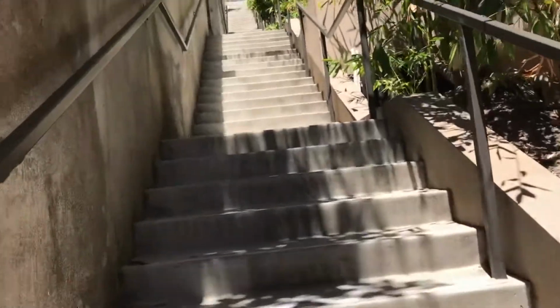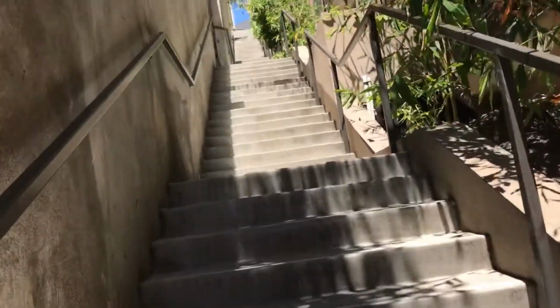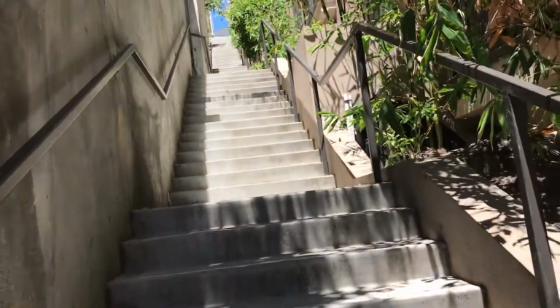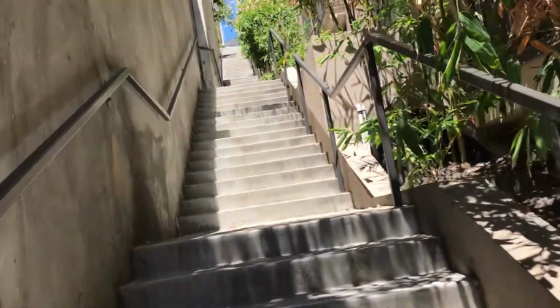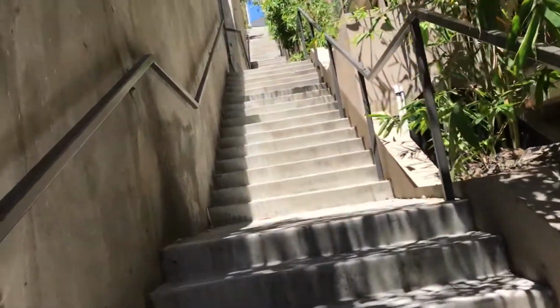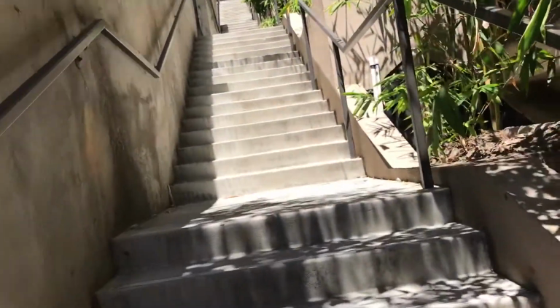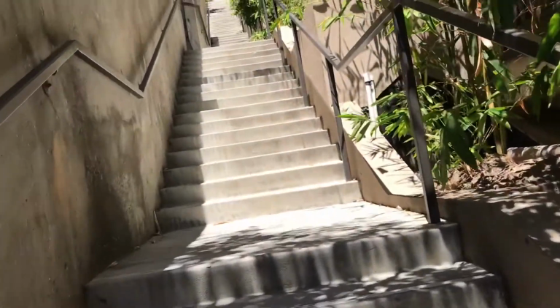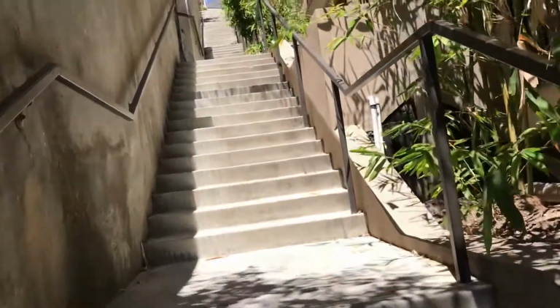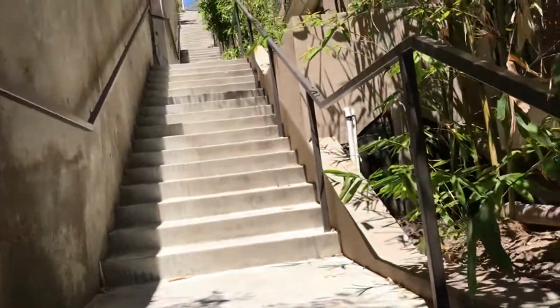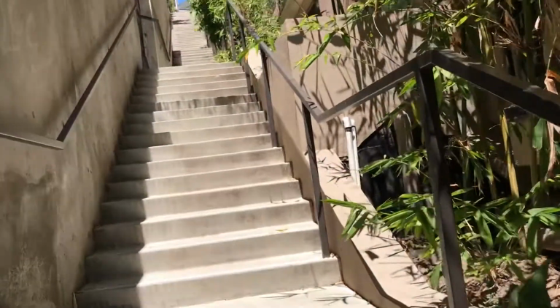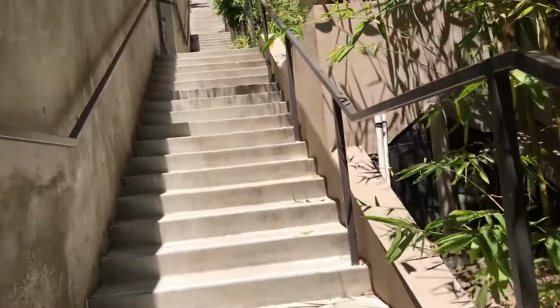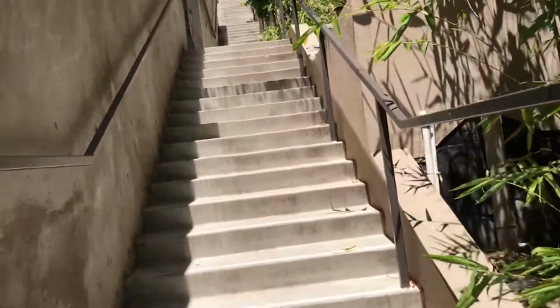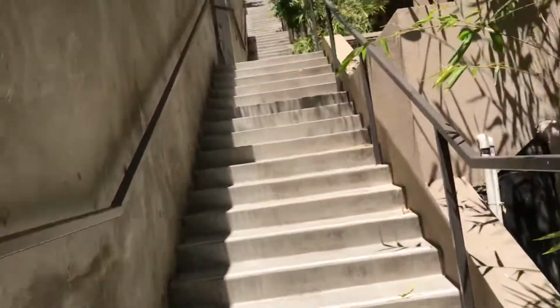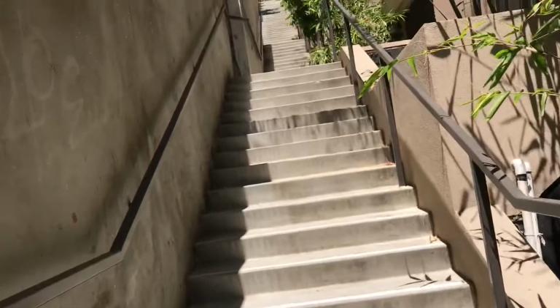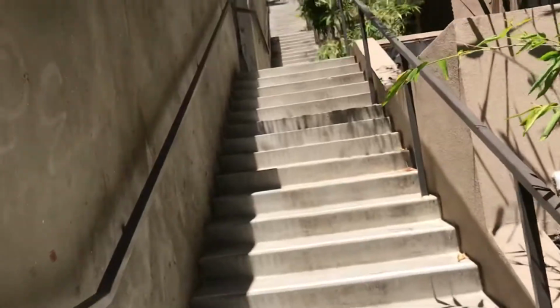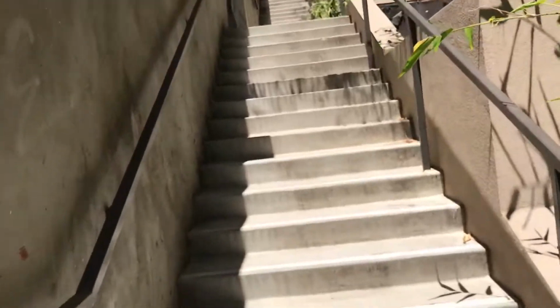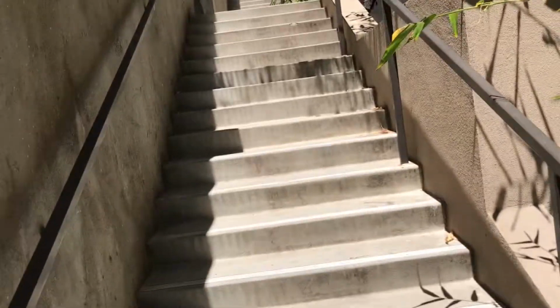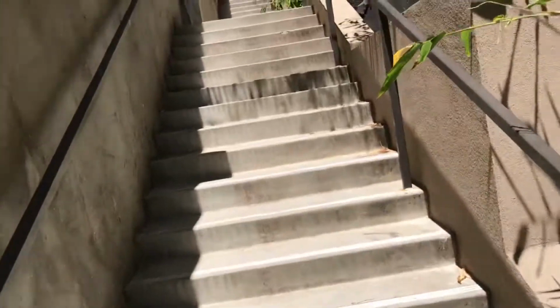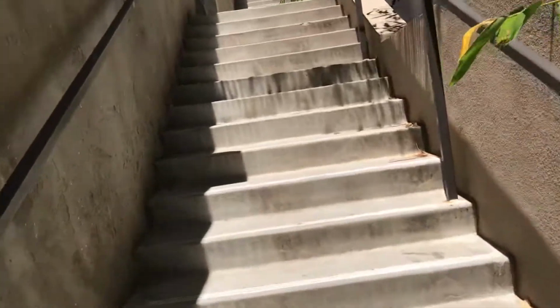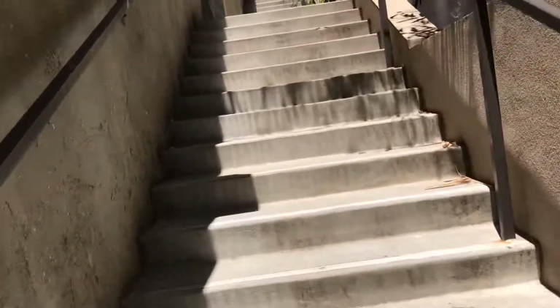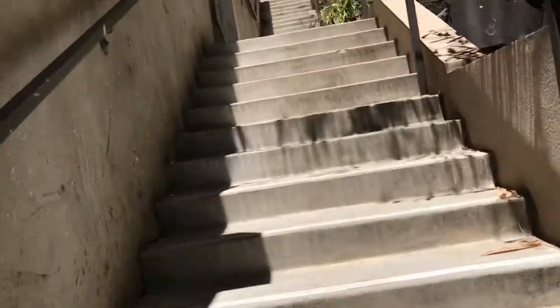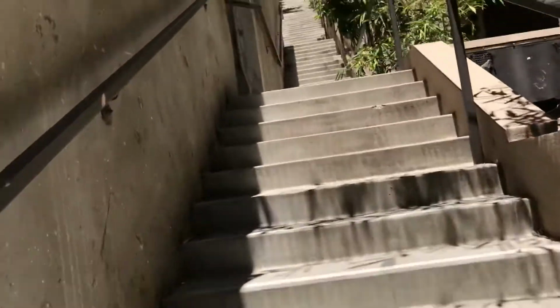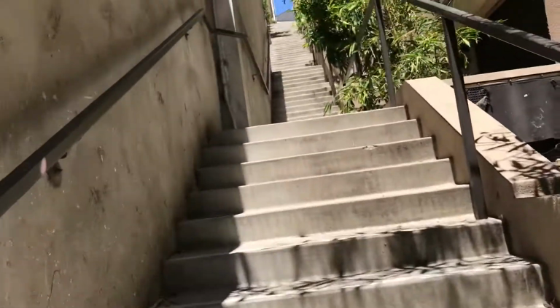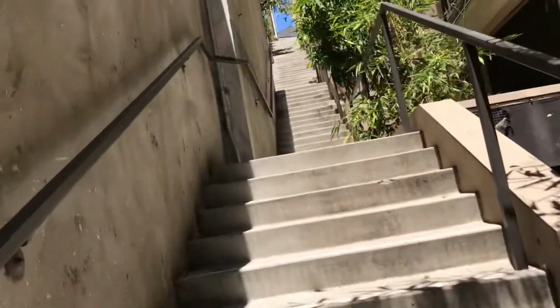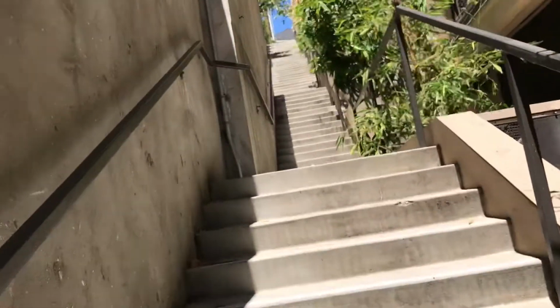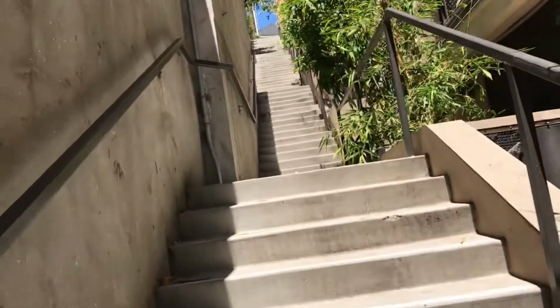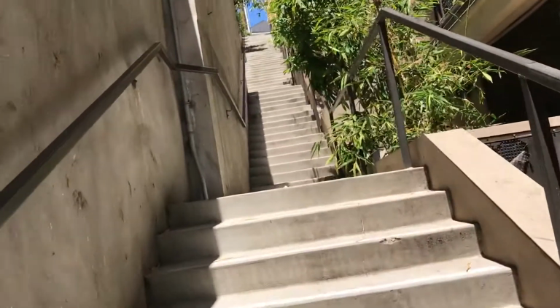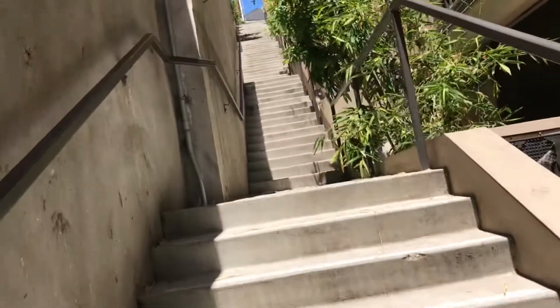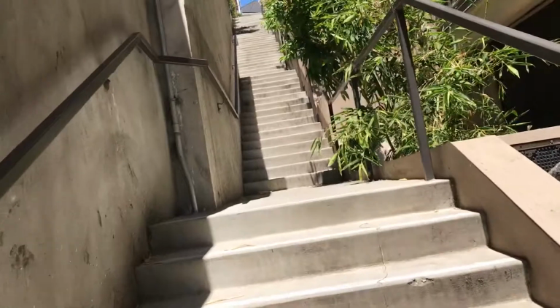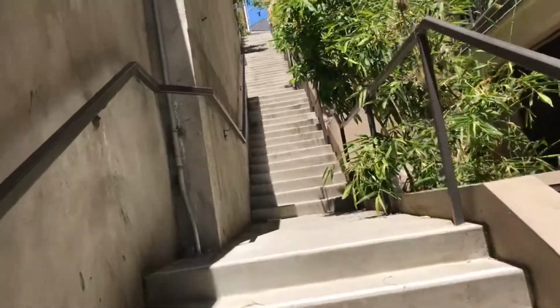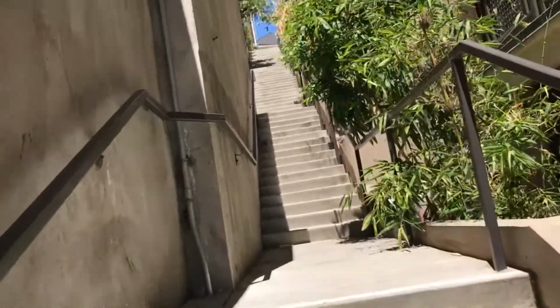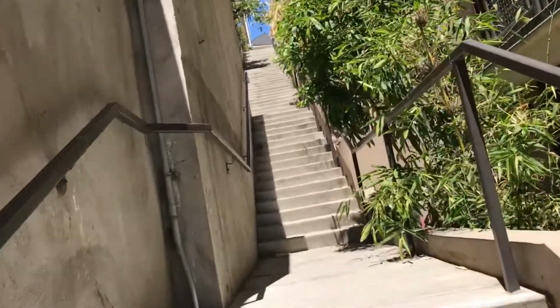152 steps like I said. When we get to the top, you'll see a great view of County USC Hospital.